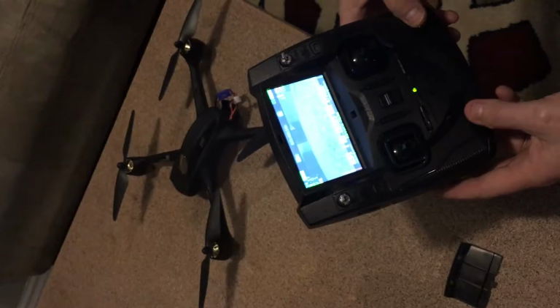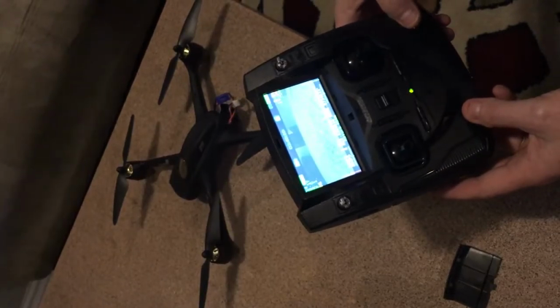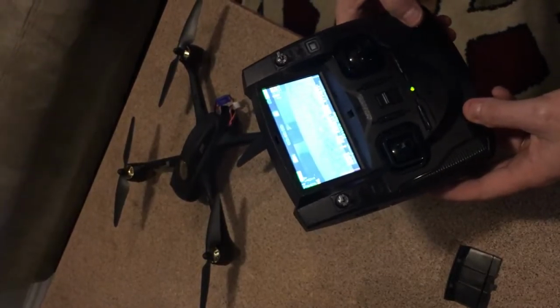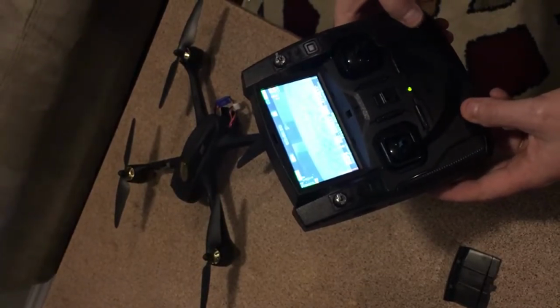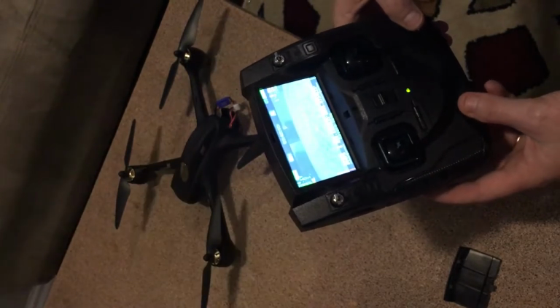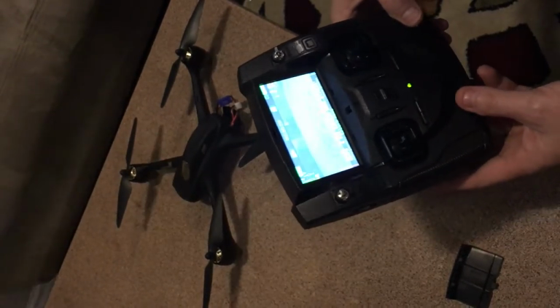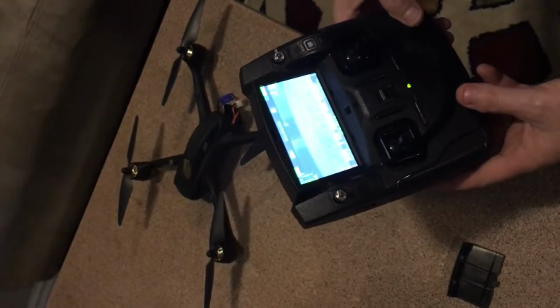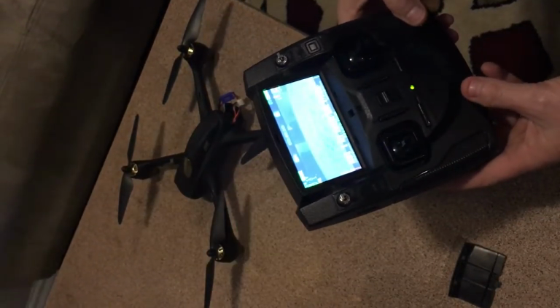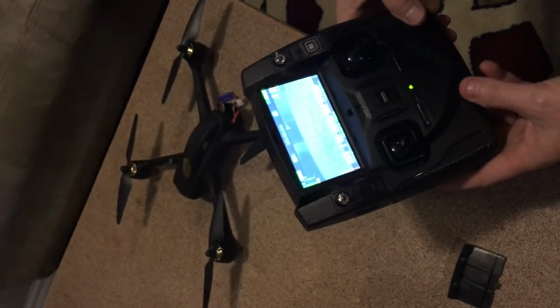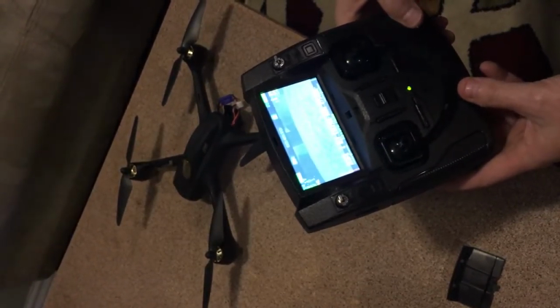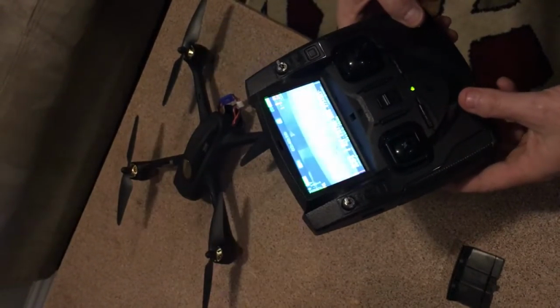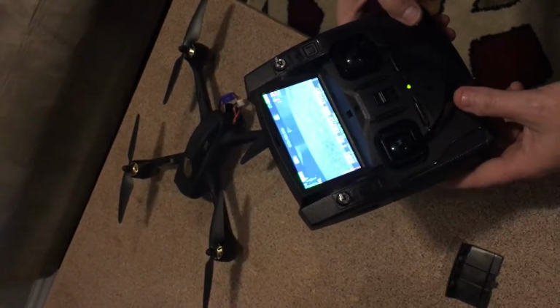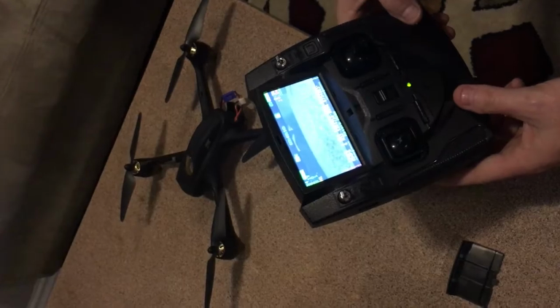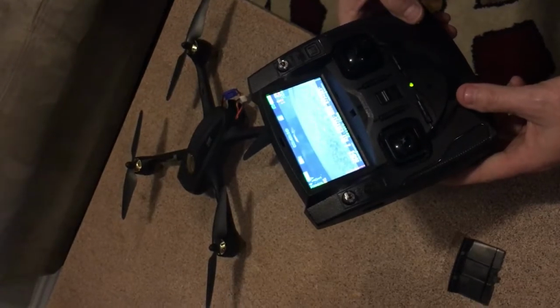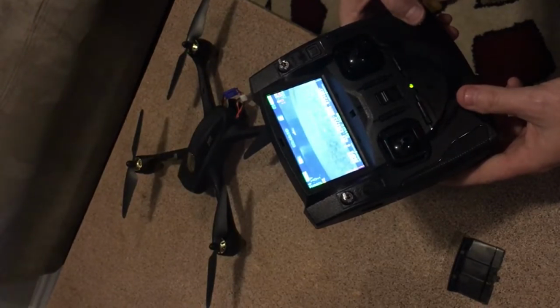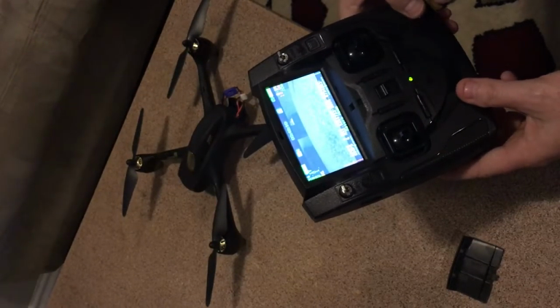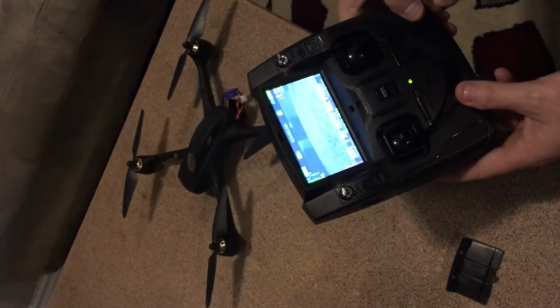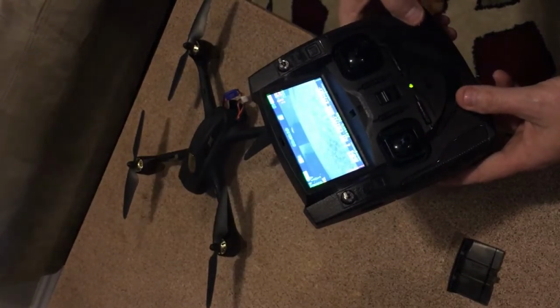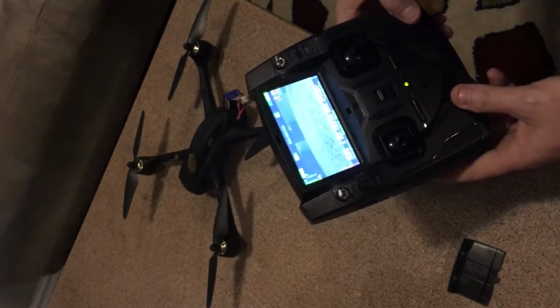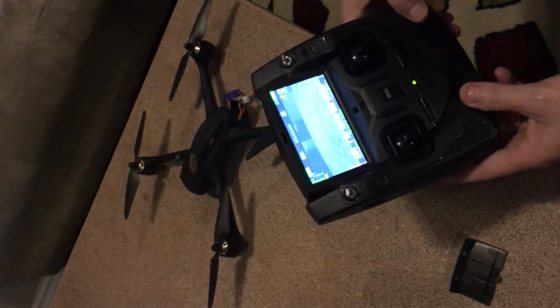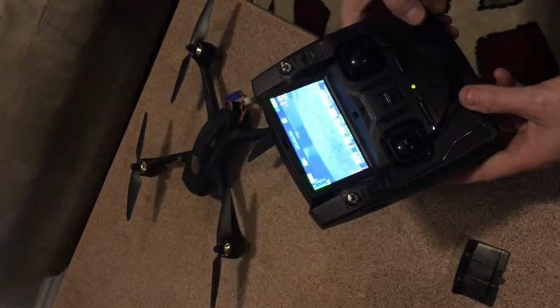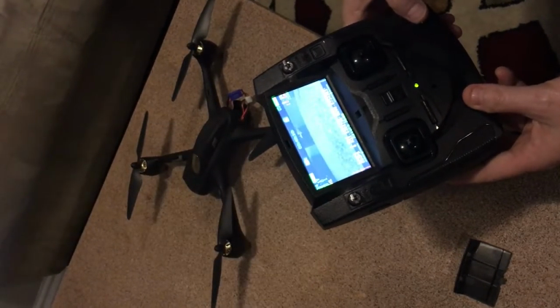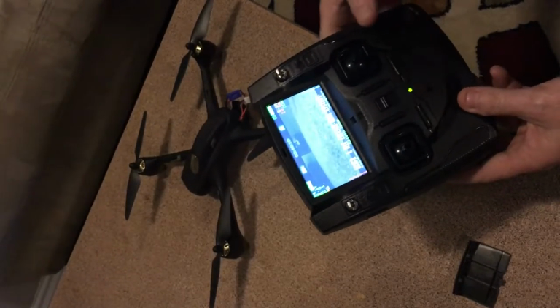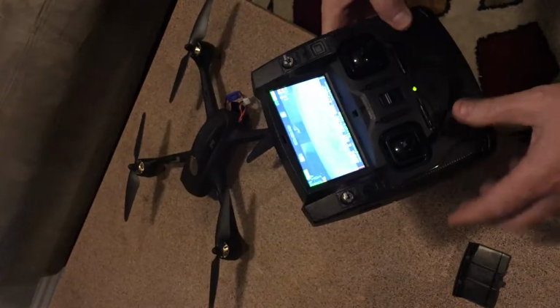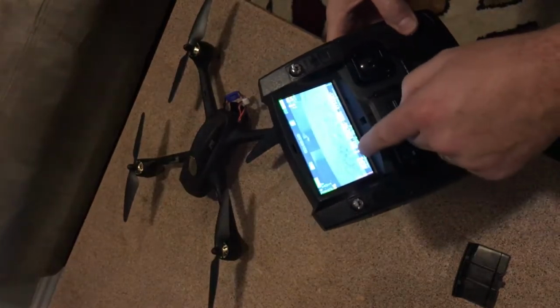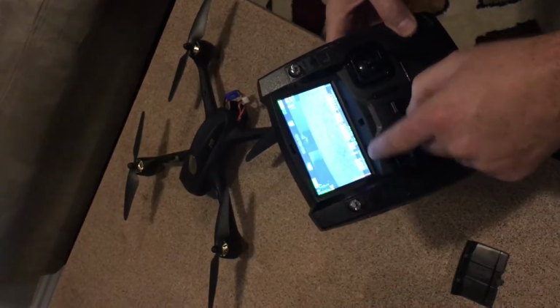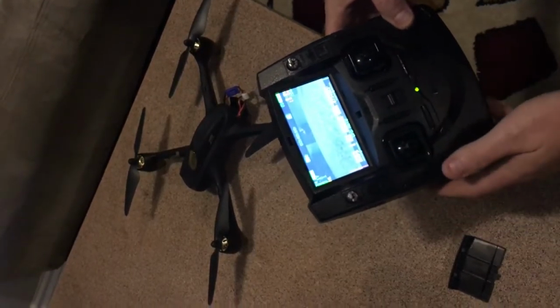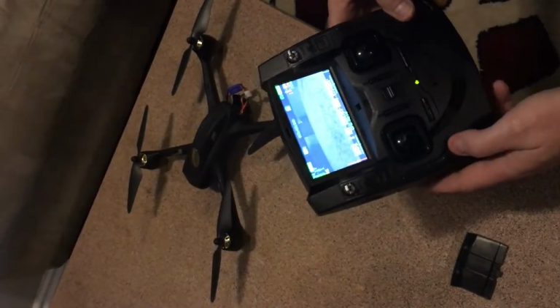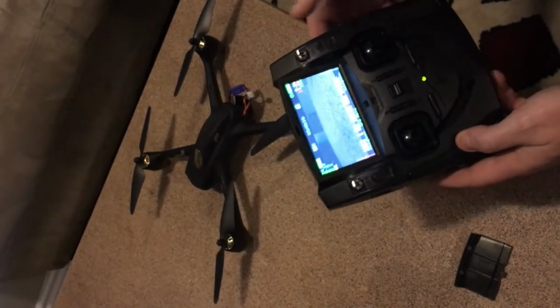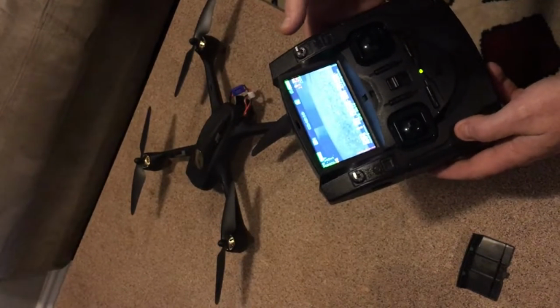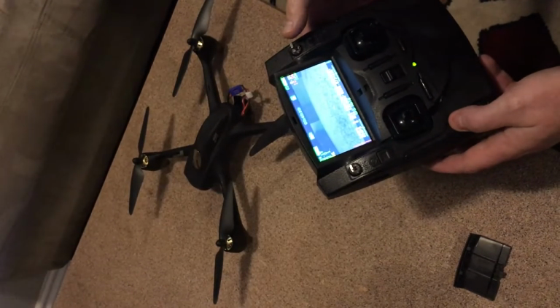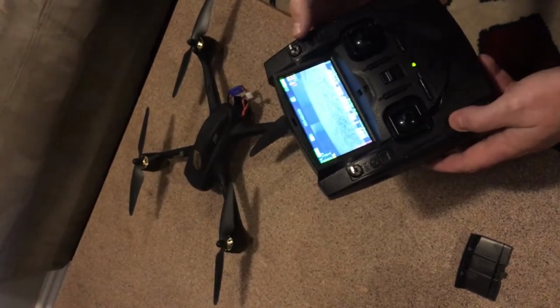That's how you calibrate the drone for the compass. At this point, you are able to go out and fly the drone. While we have the compass and GPS connected, I'll talk about a couple other things.